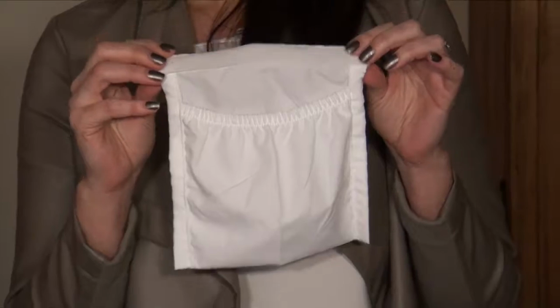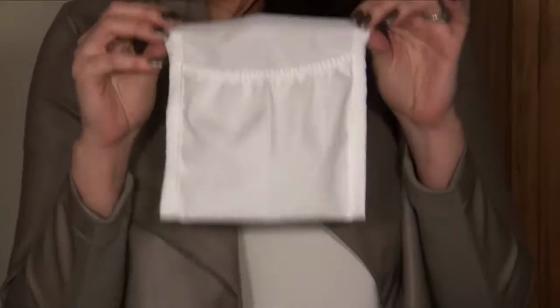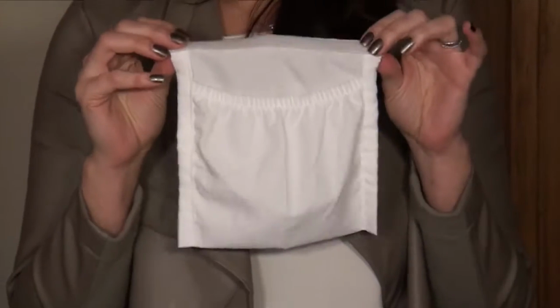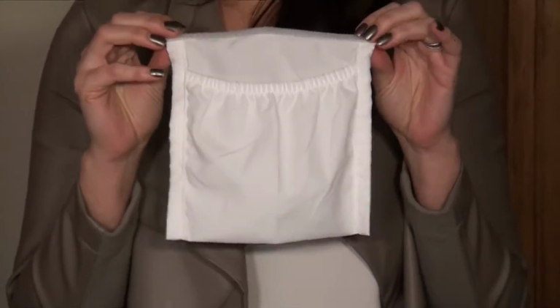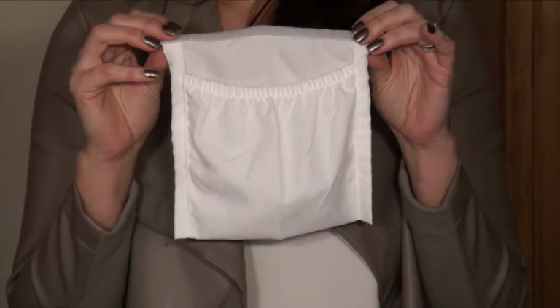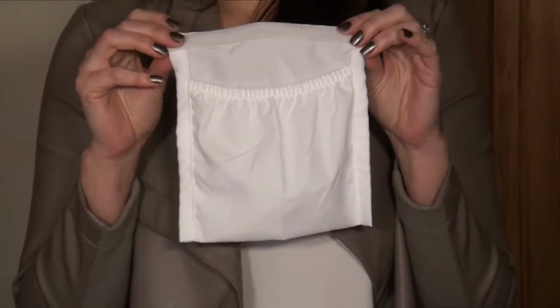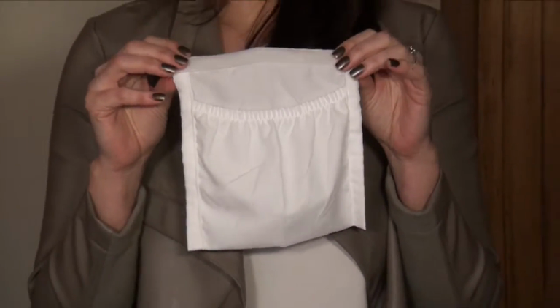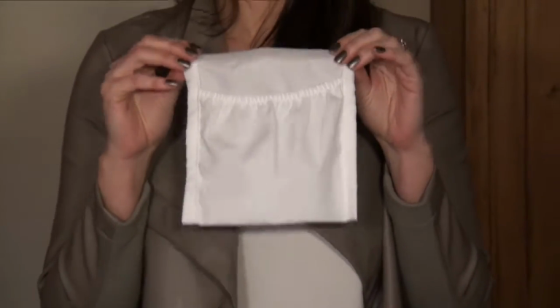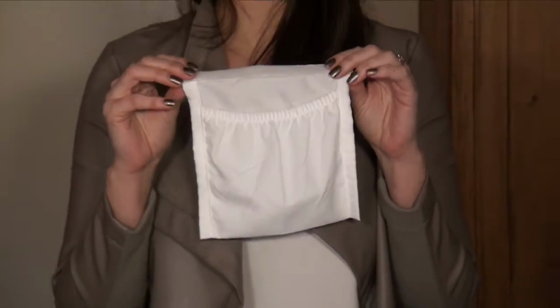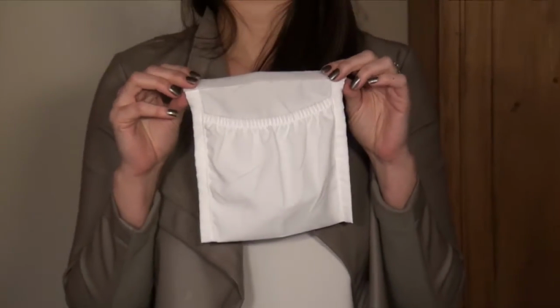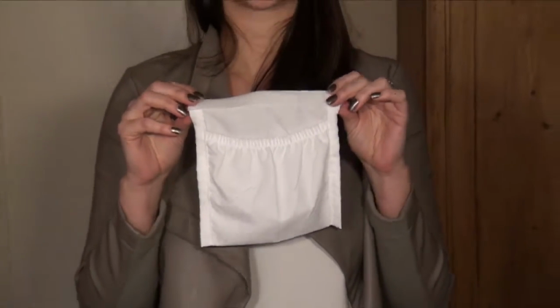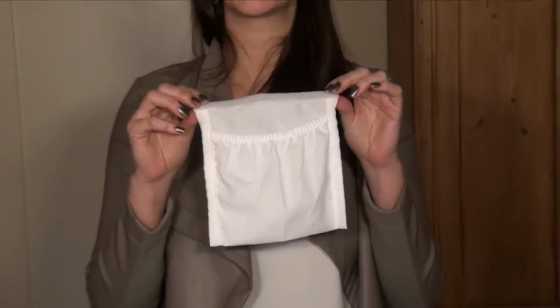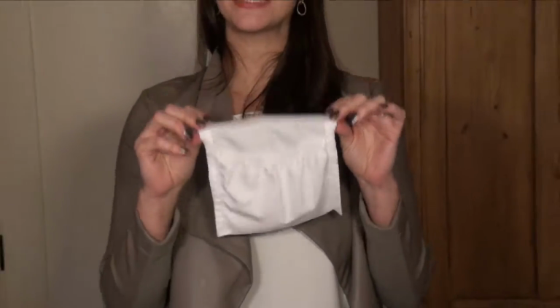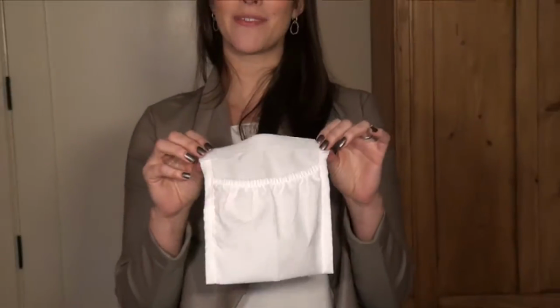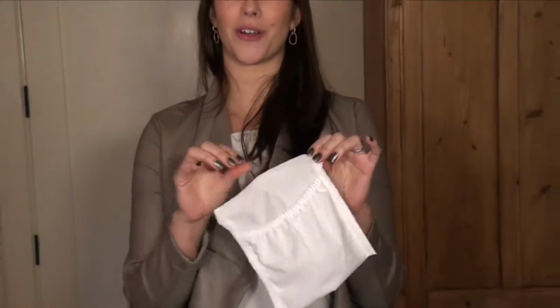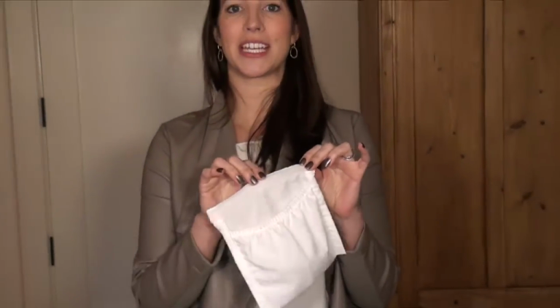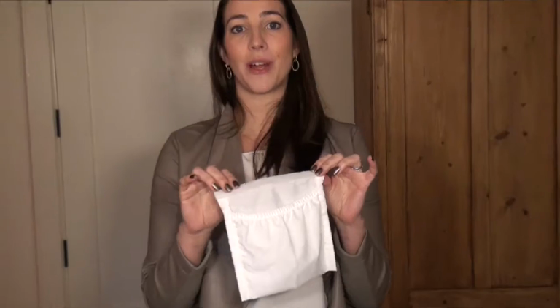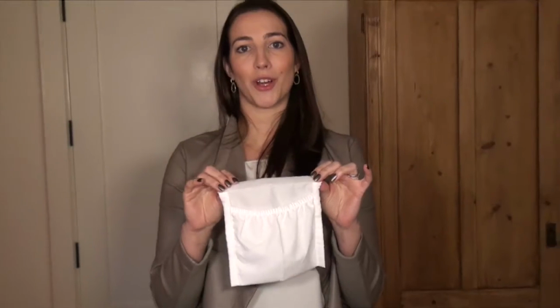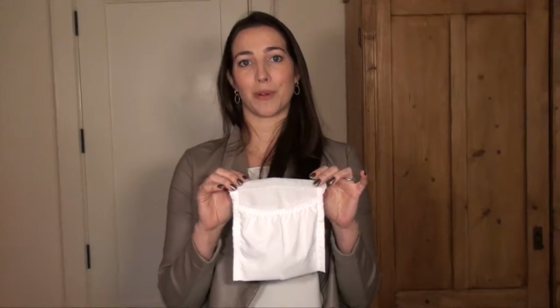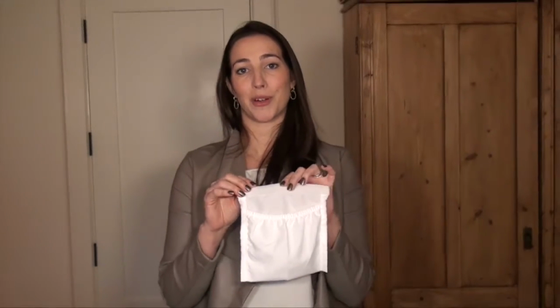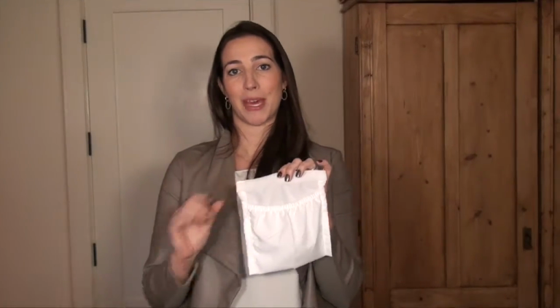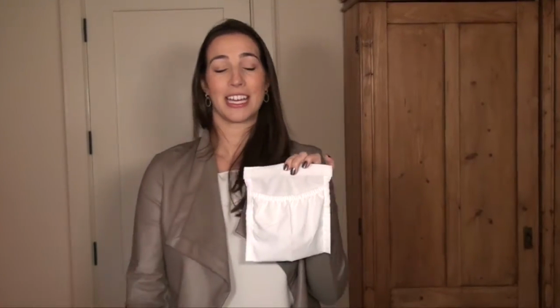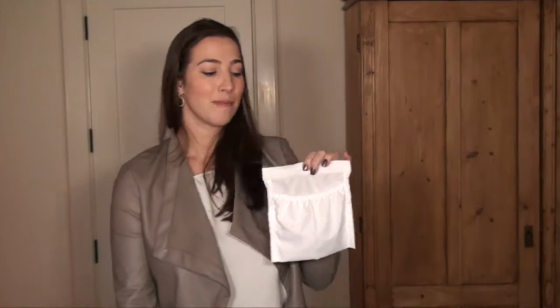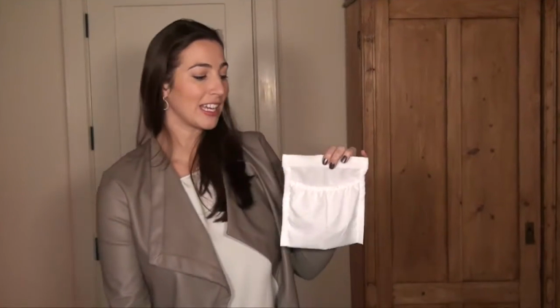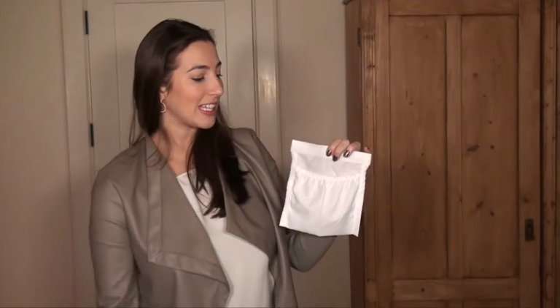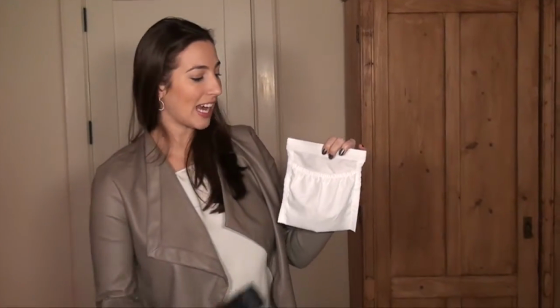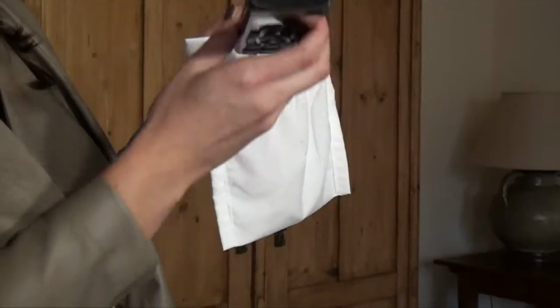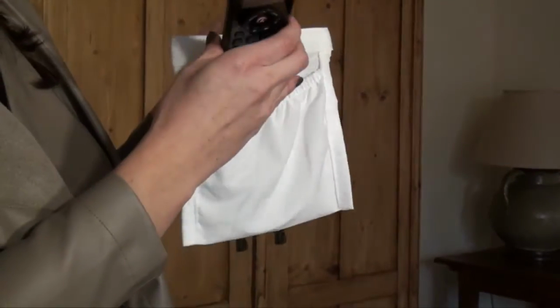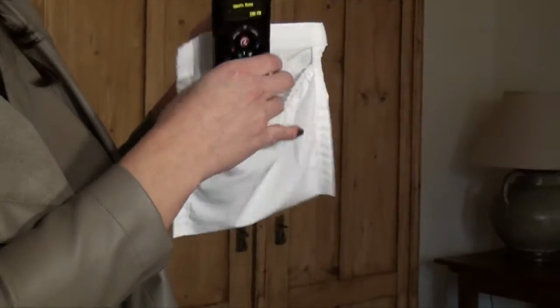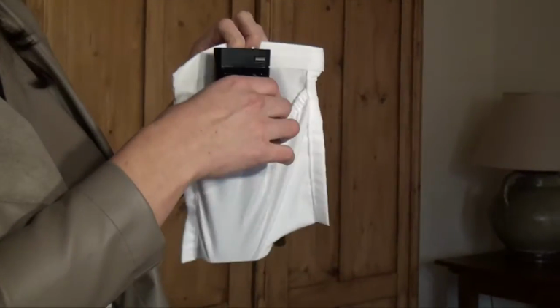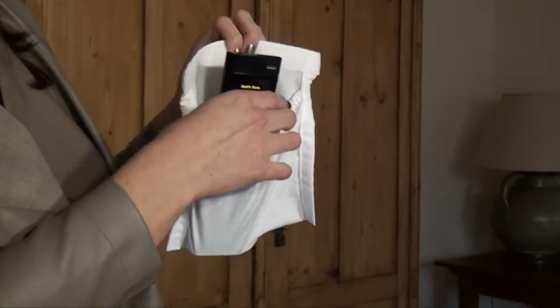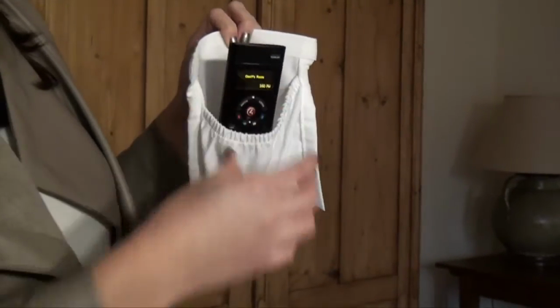Our Simple Sheets Pocket is our customer's favorite because it easily Velcros anywhere along the perimeter of the bed, making it easy to have your favorite items close by.